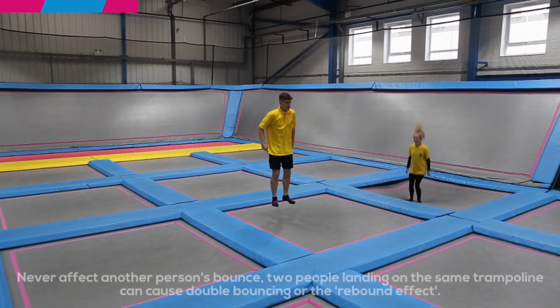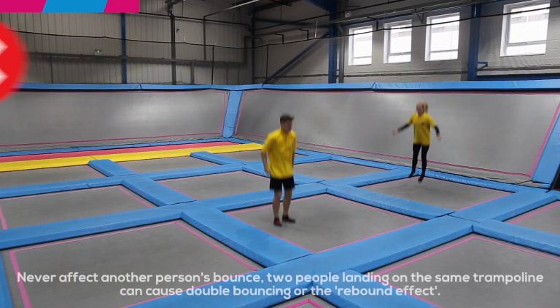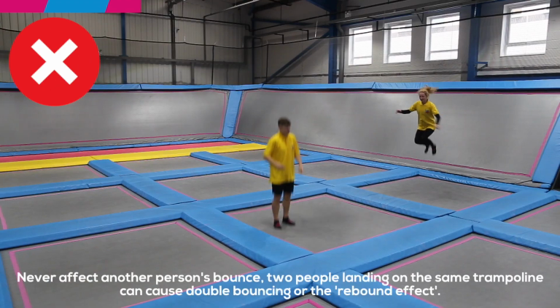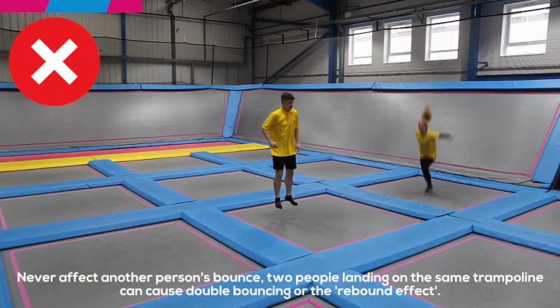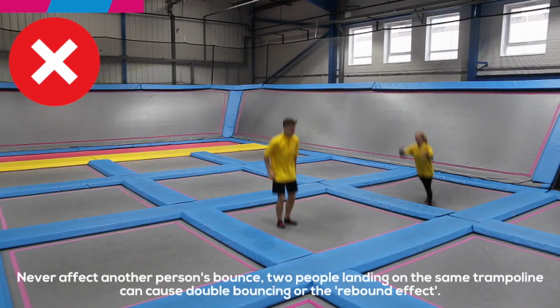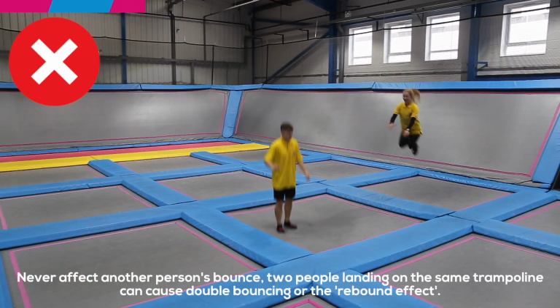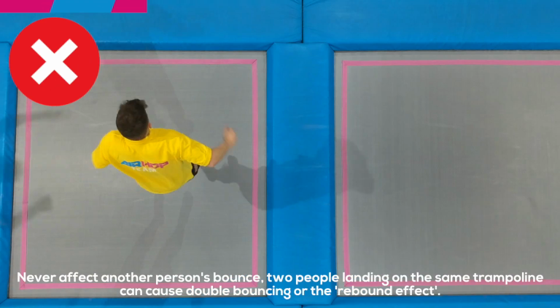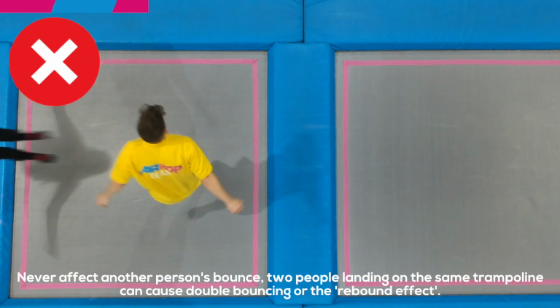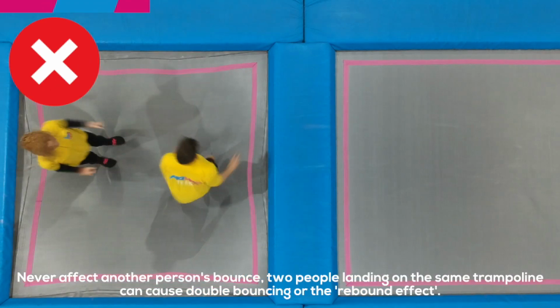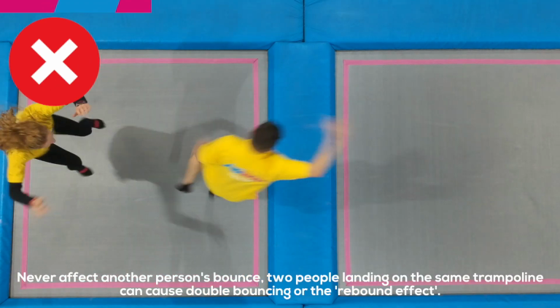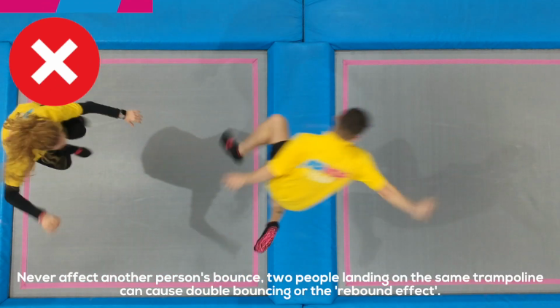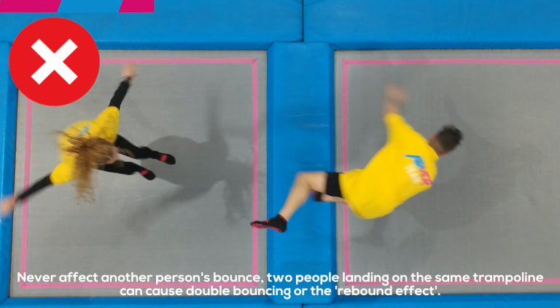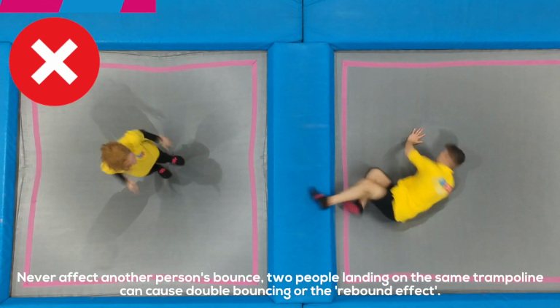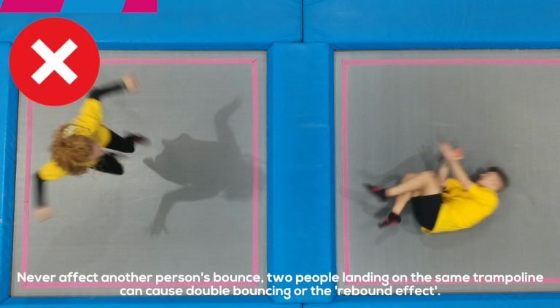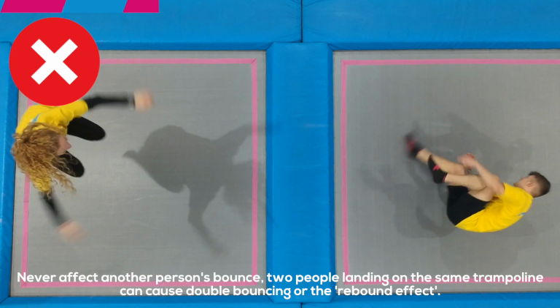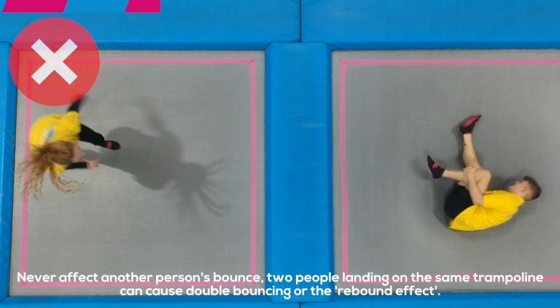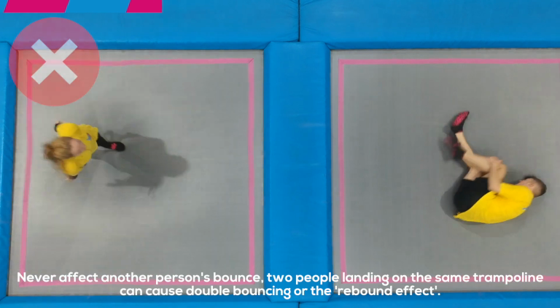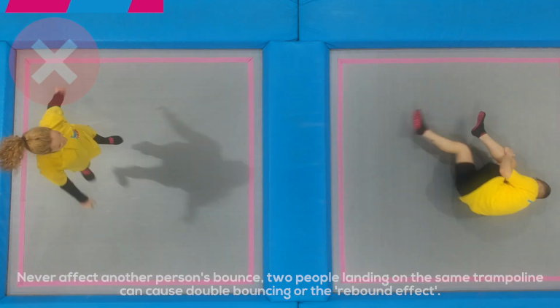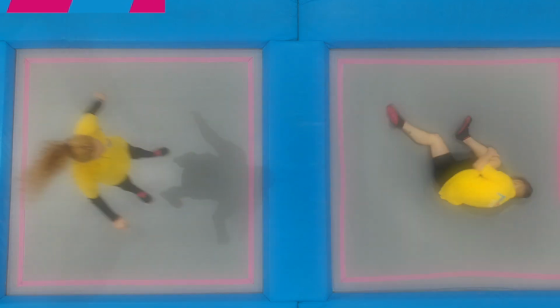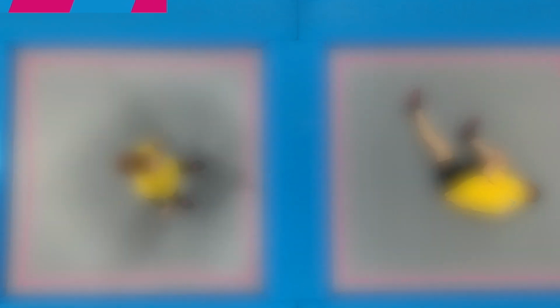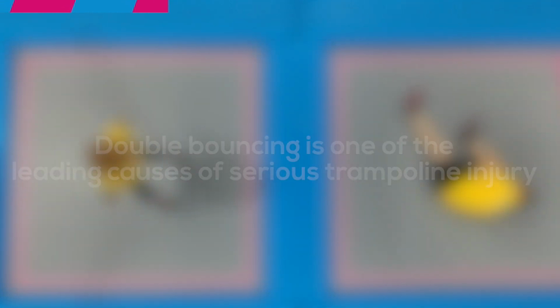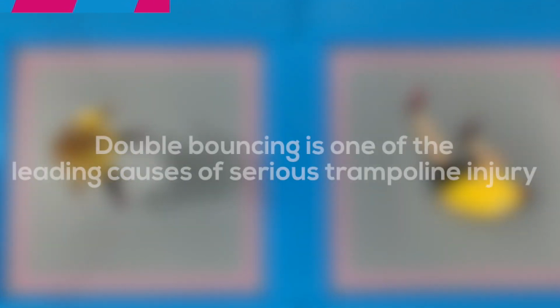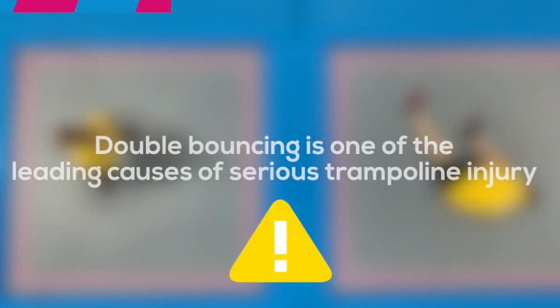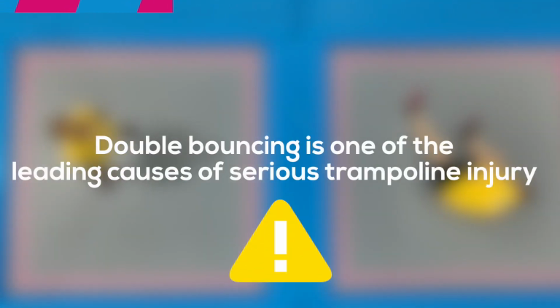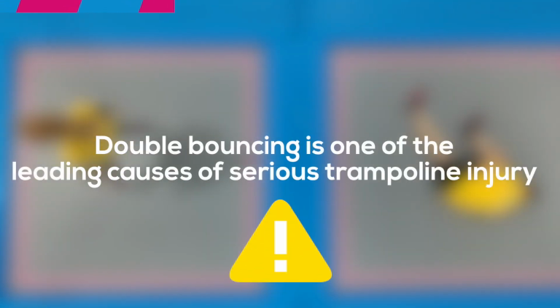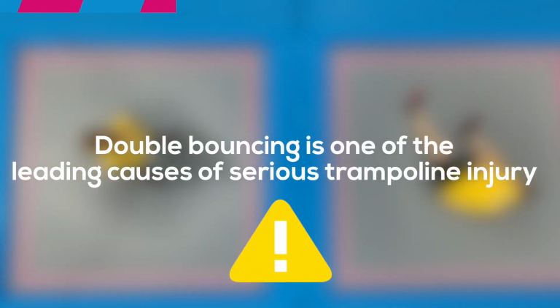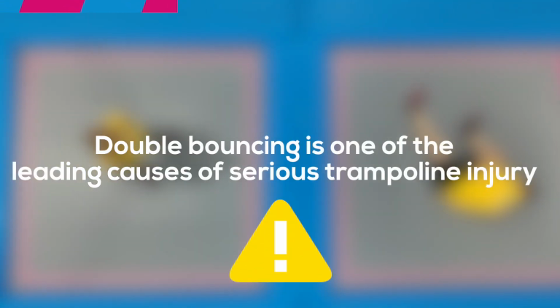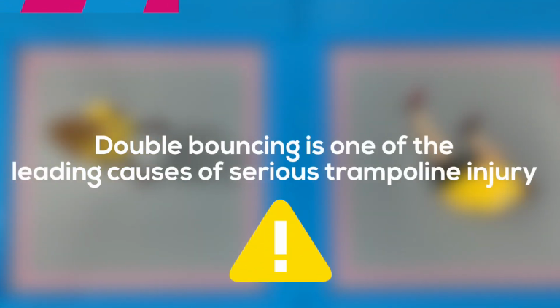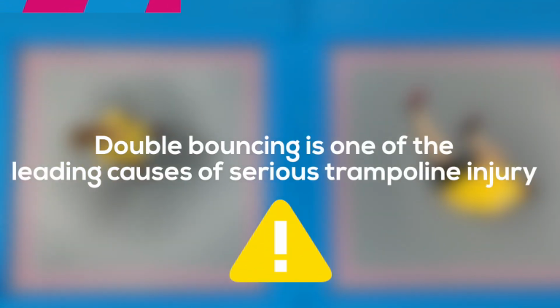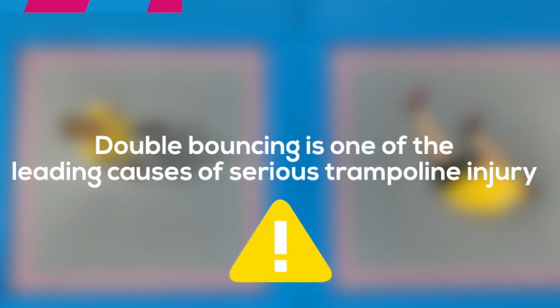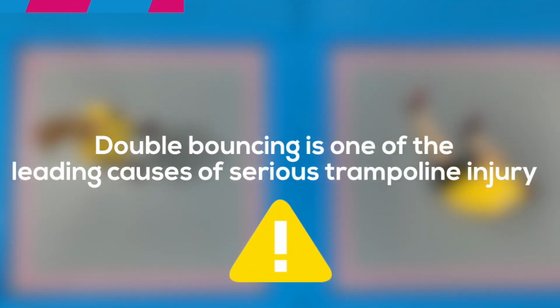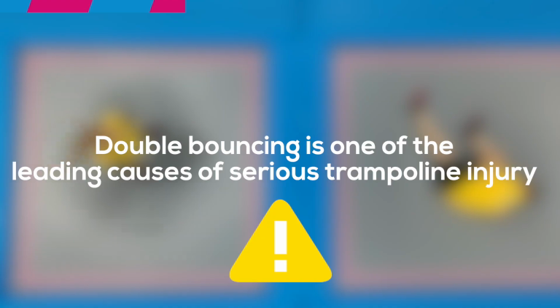Never affect another person's bounce. Two people landing on the same trampoline can cause double bouncing or the rebound effect. Double bouncing is one of the leading causes of serious trampoline injury.